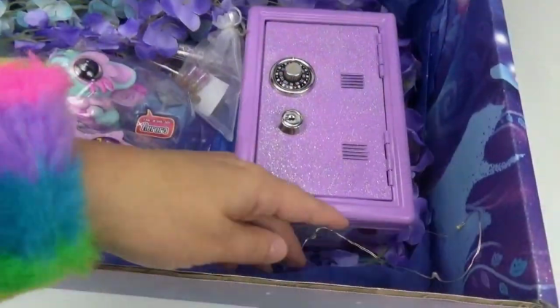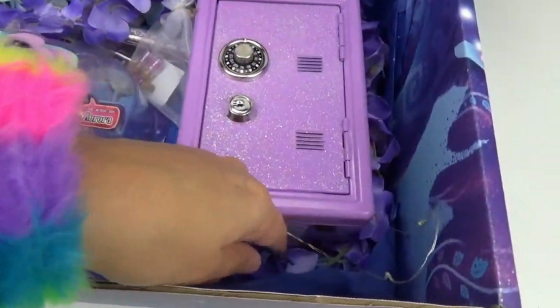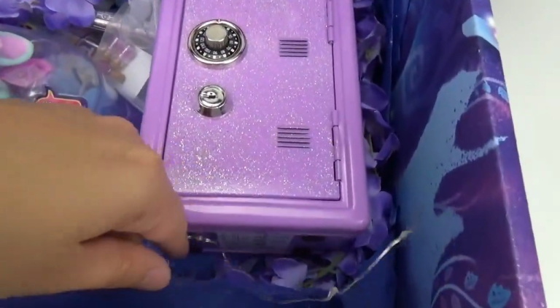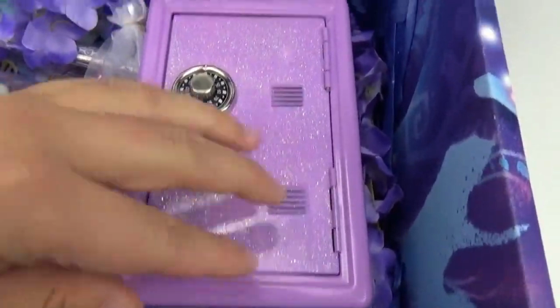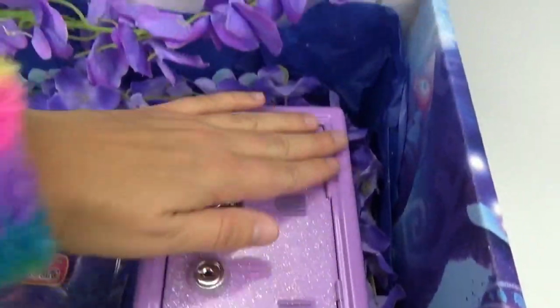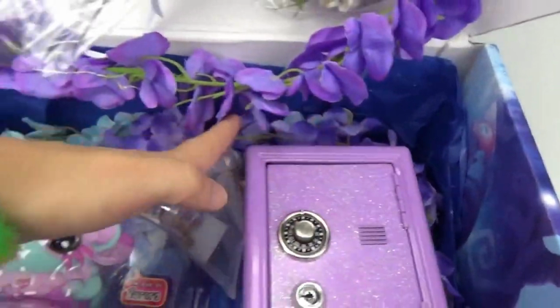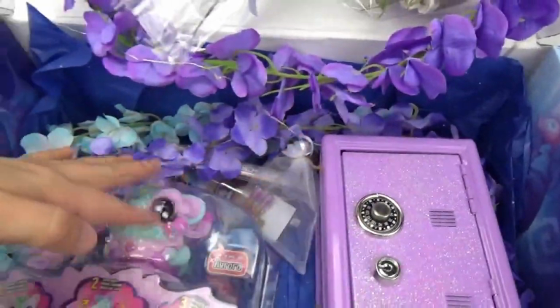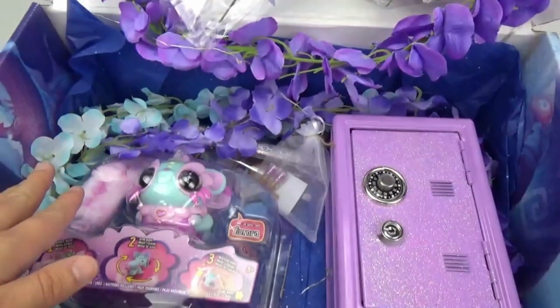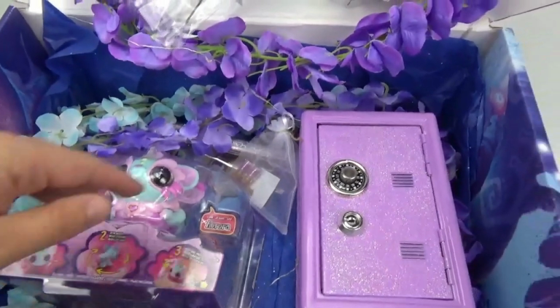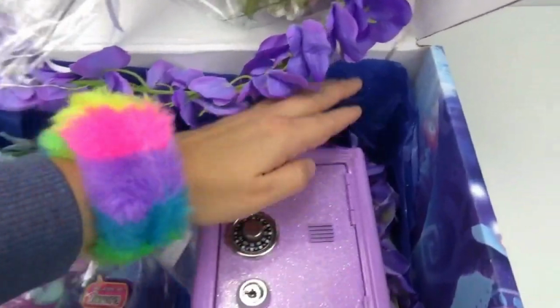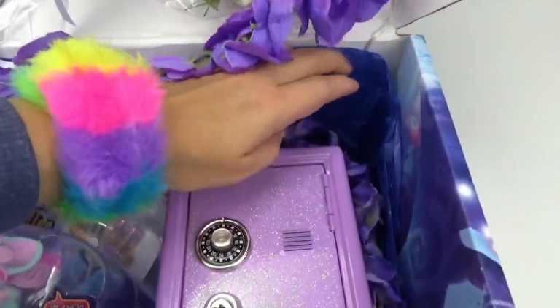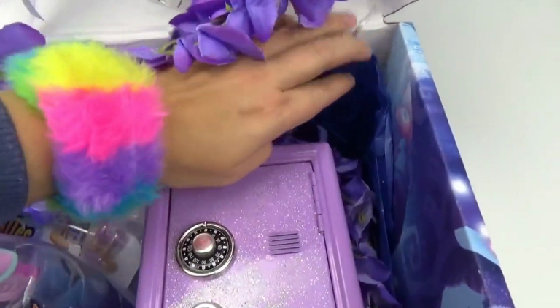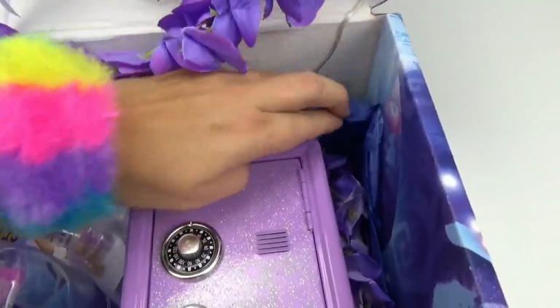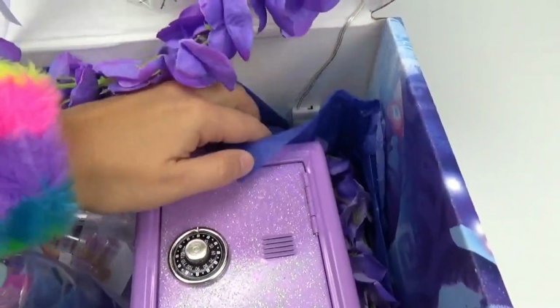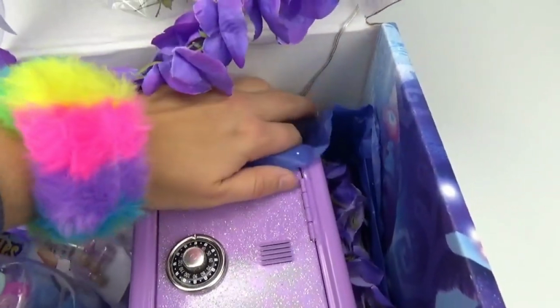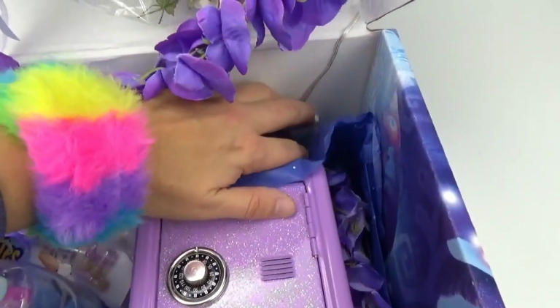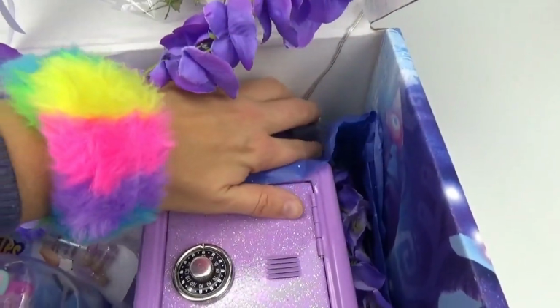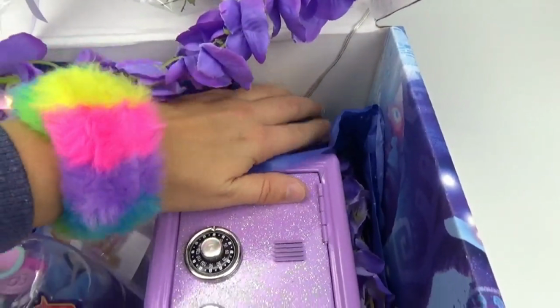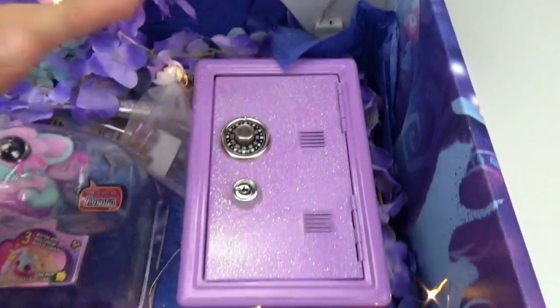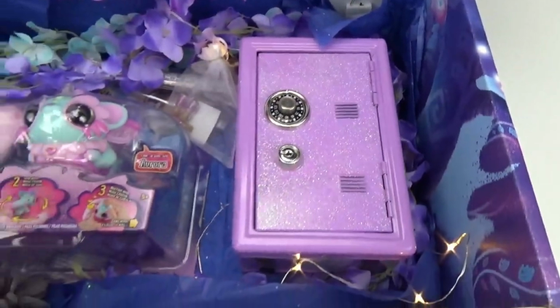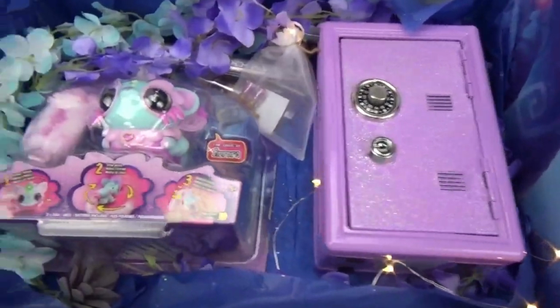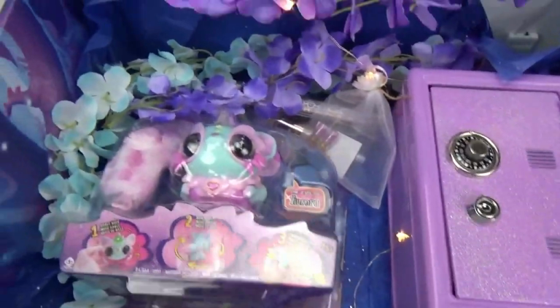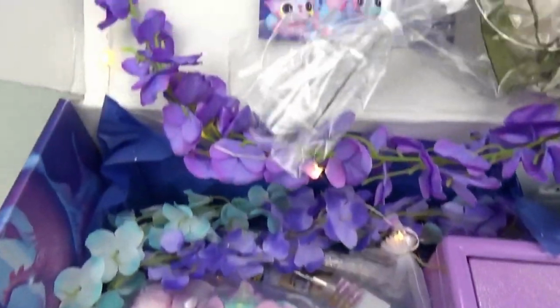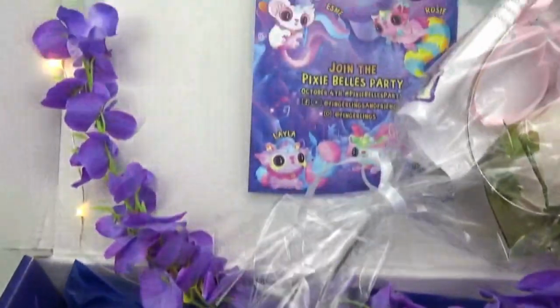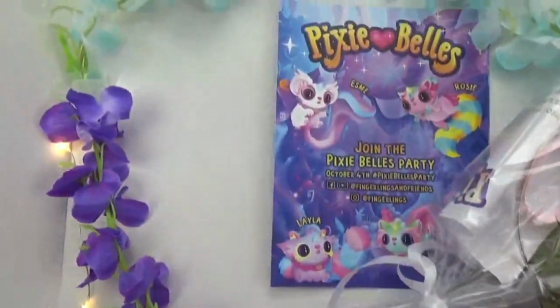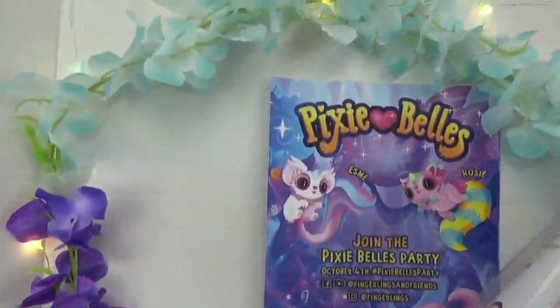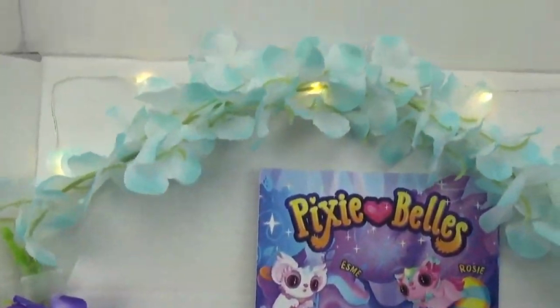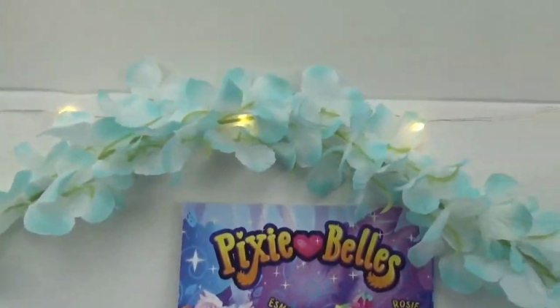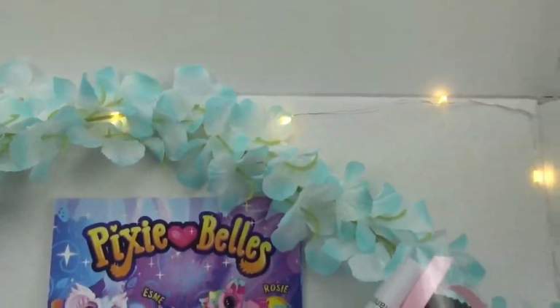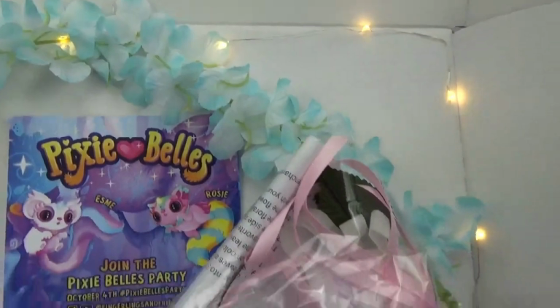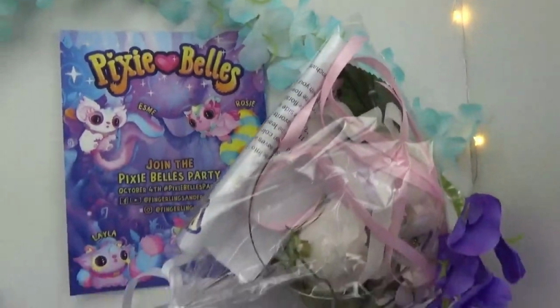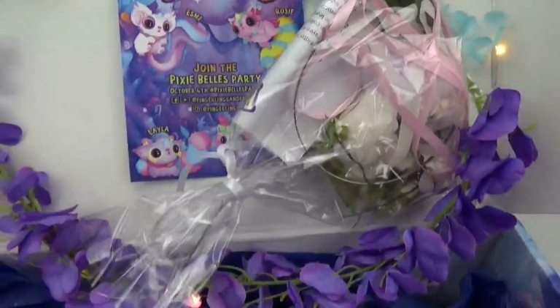There's even some lights in here all strung out through the whole box! Let's turn them on to see what they look like! There's a little switch here. Whoa, that is so pretty! It looks like gorgeous little pixie dust lighting up our package!